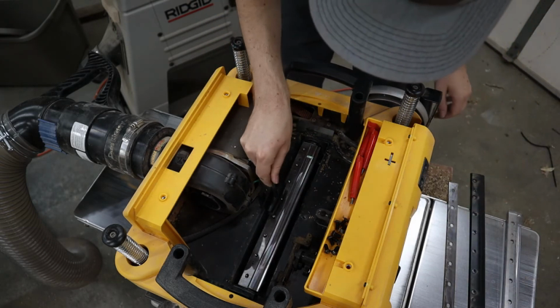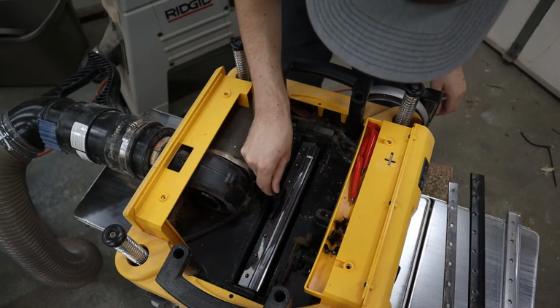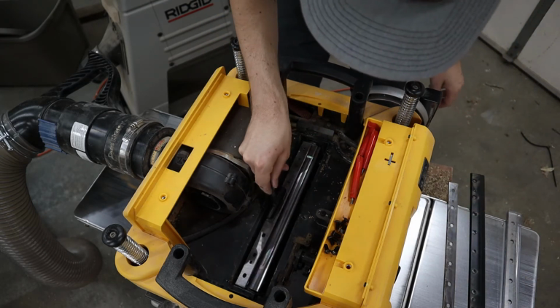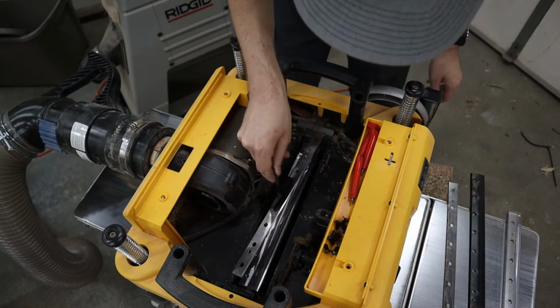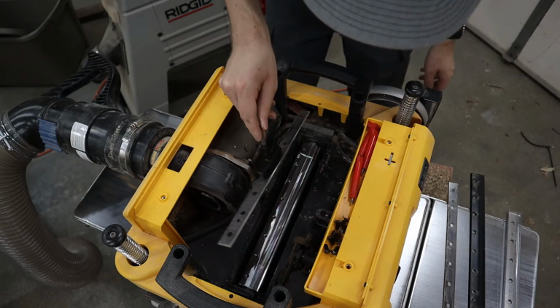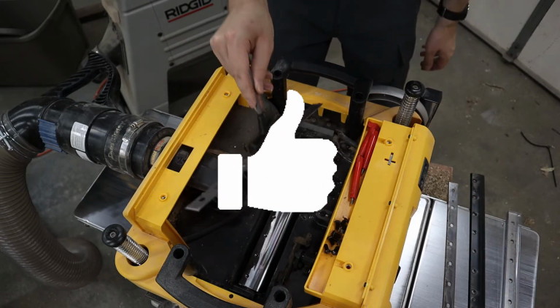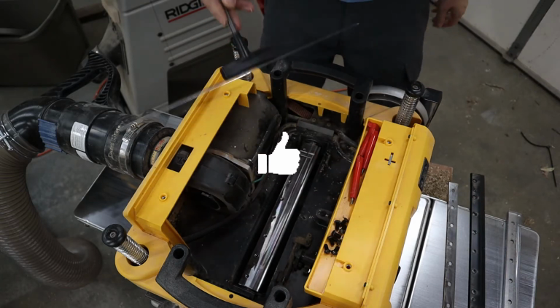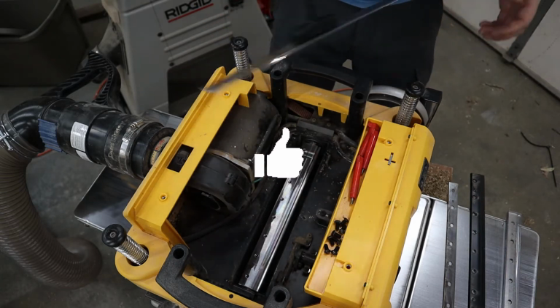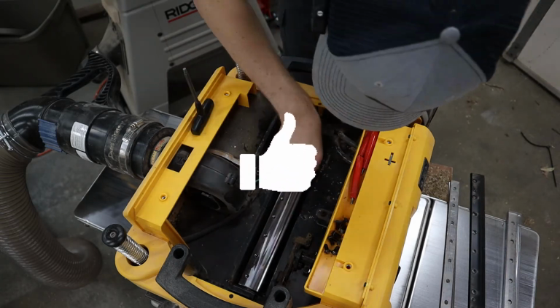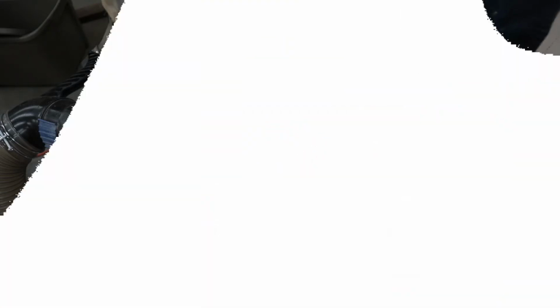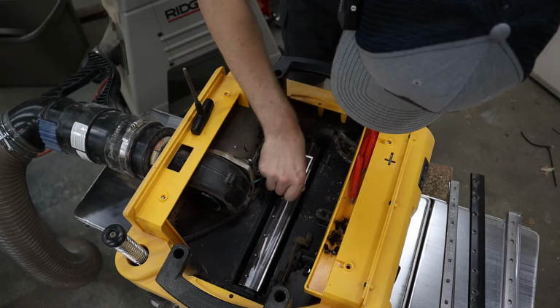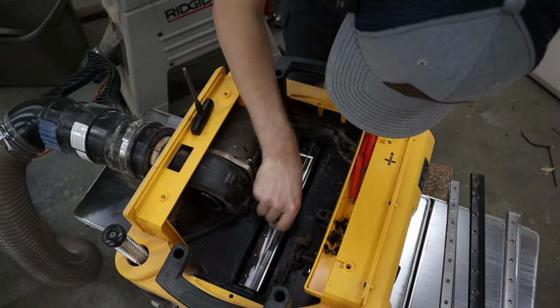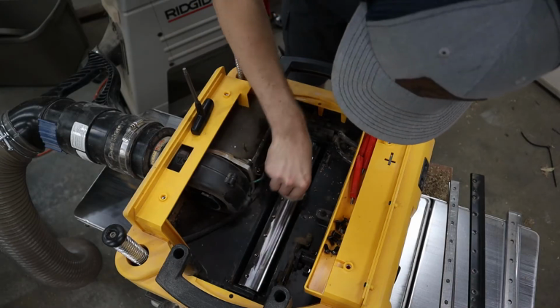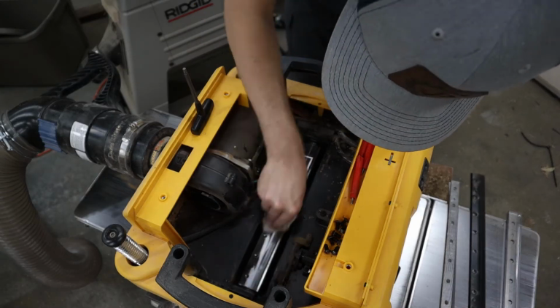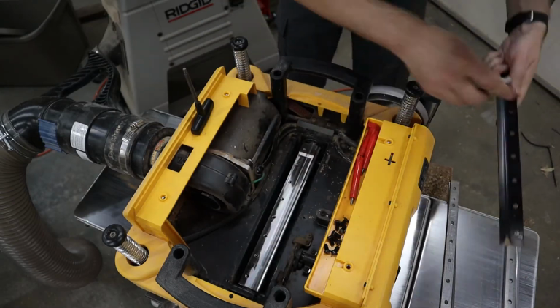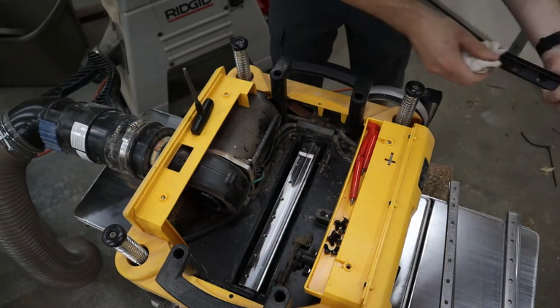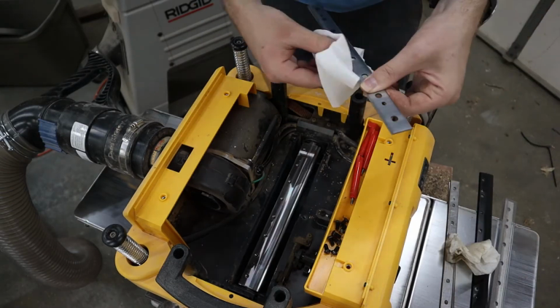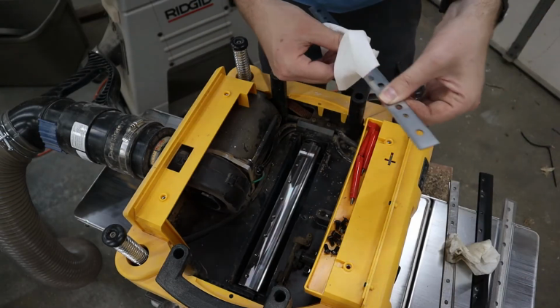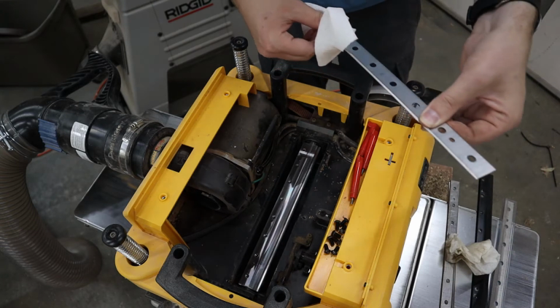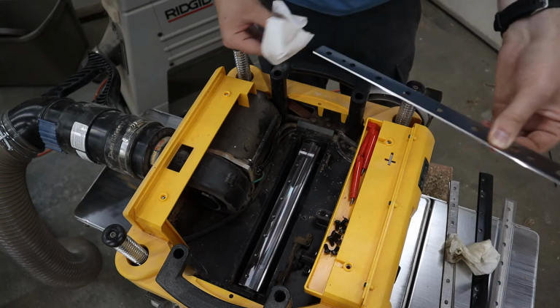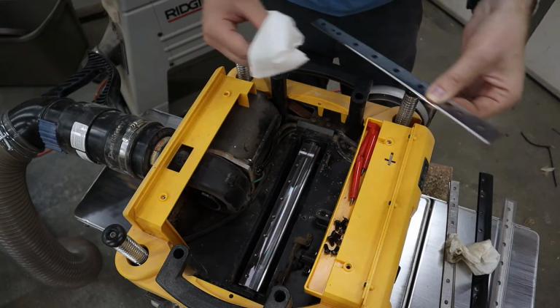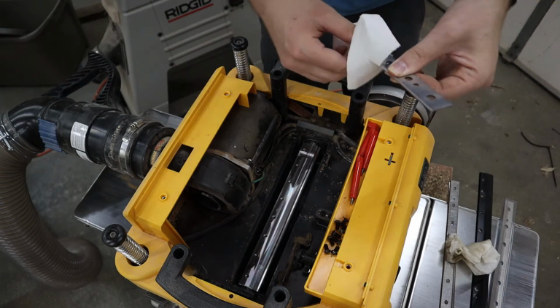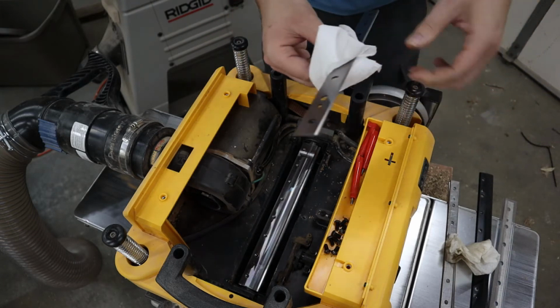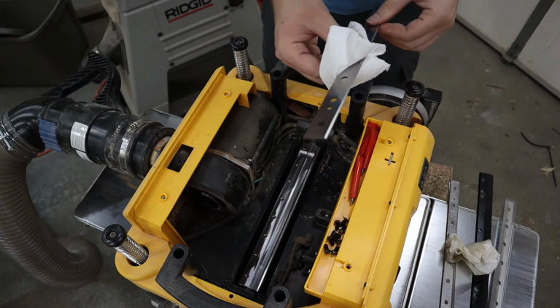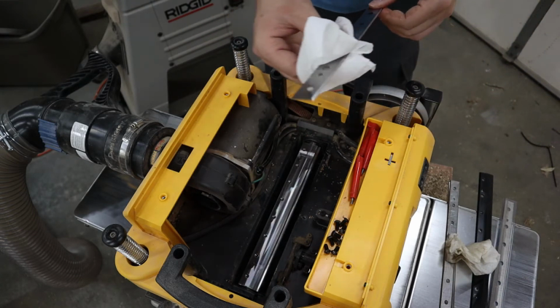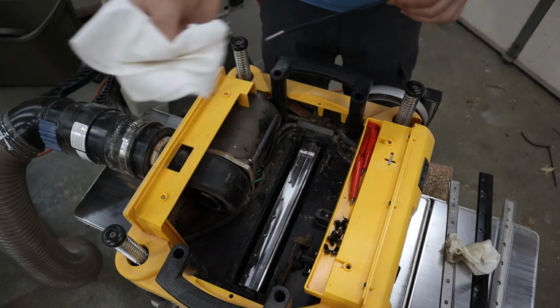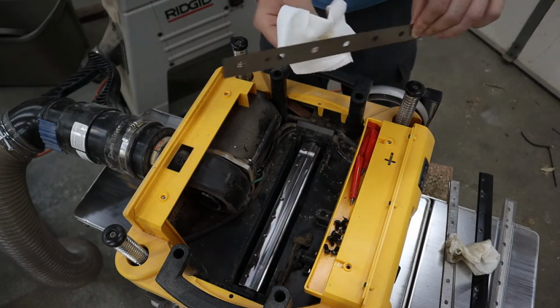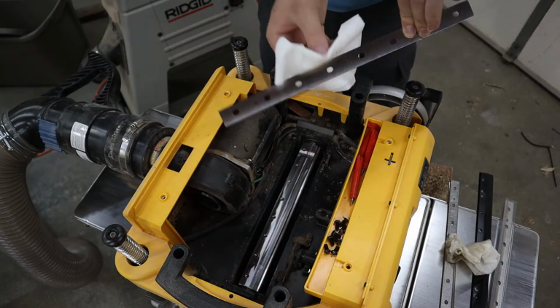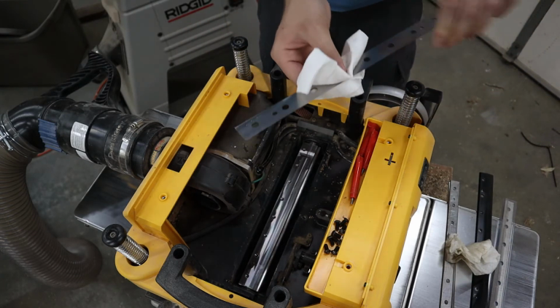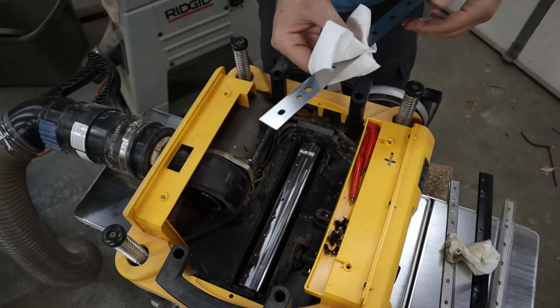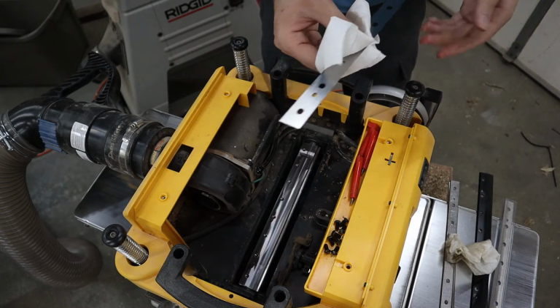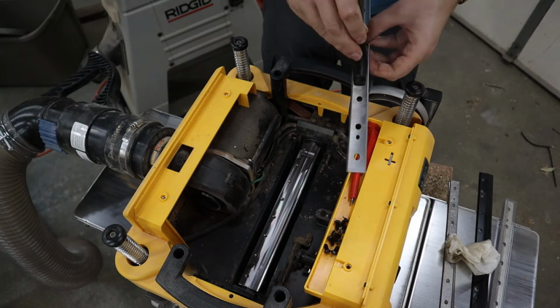Before installing the new blades, I like to clean everything with mineral spirits to make sure the surfaces are super clean and the blade can sit flat in the cutter head. Don't forget to clean off the packing oil from the new blade before installing it.